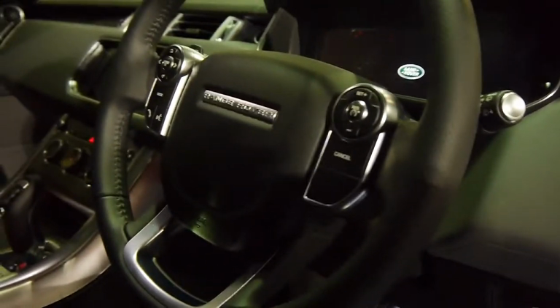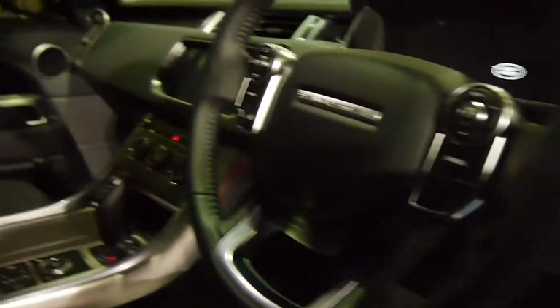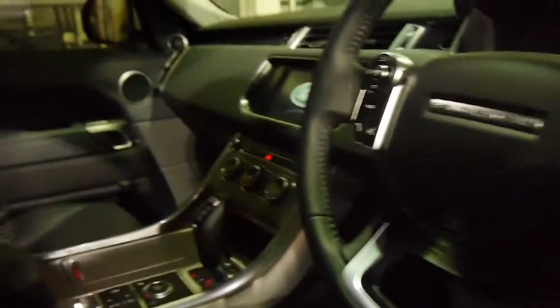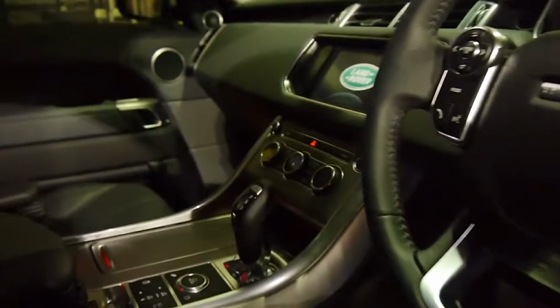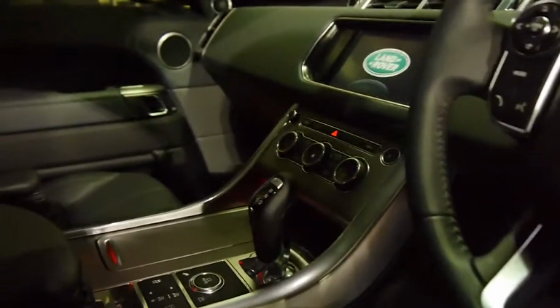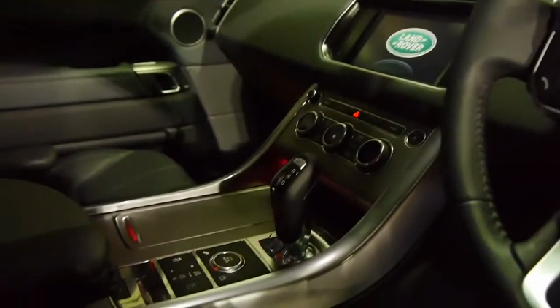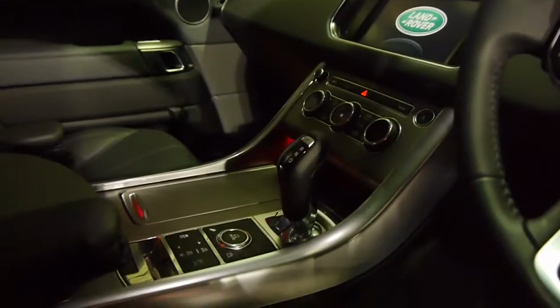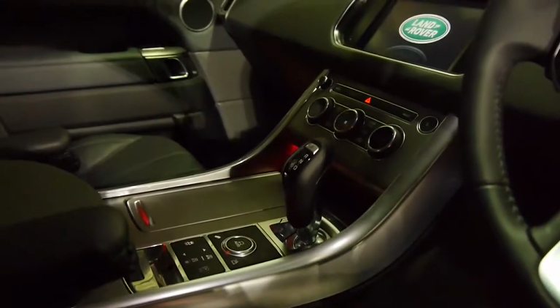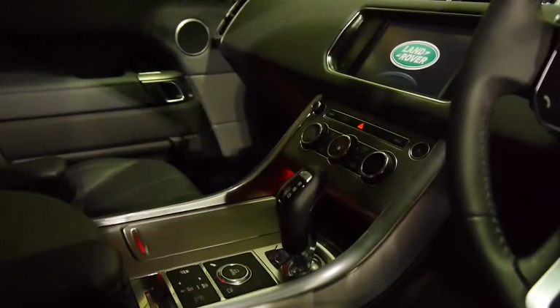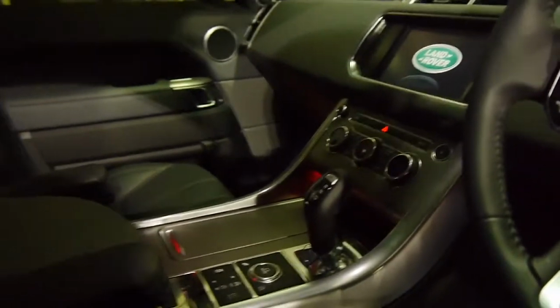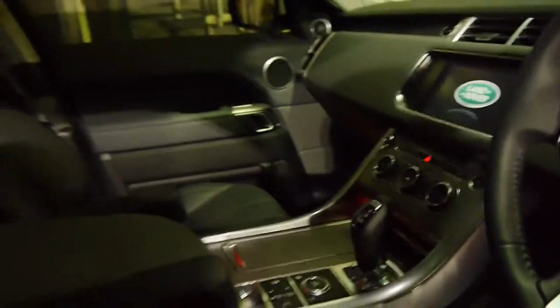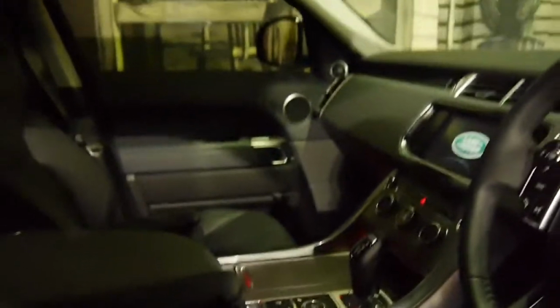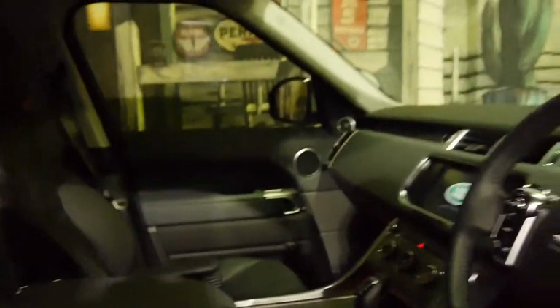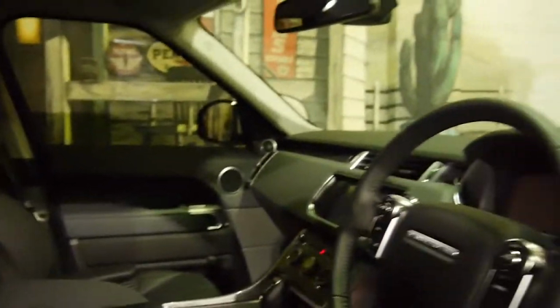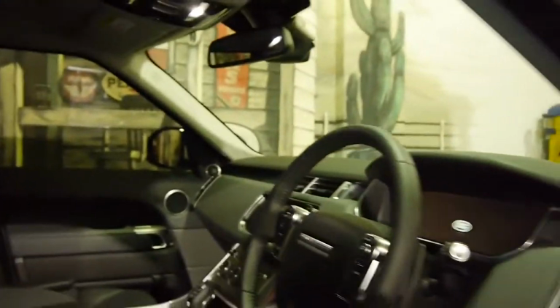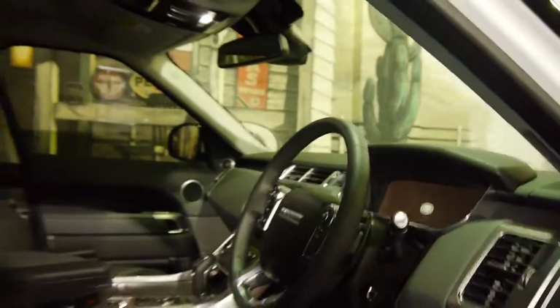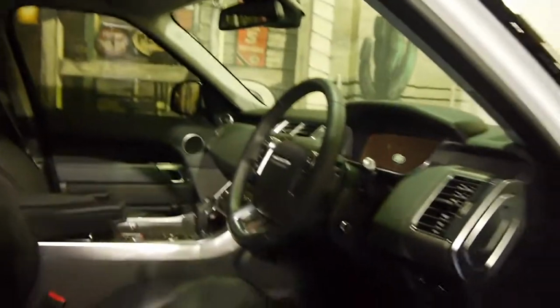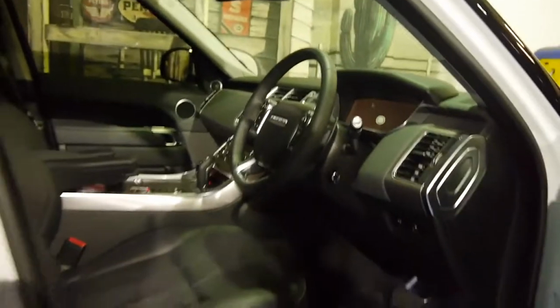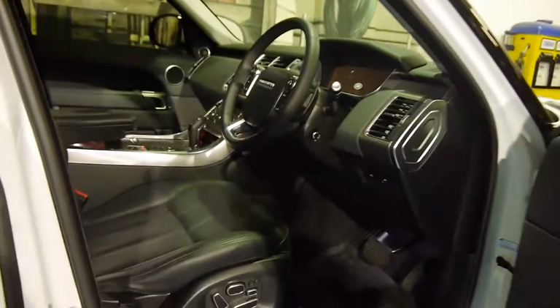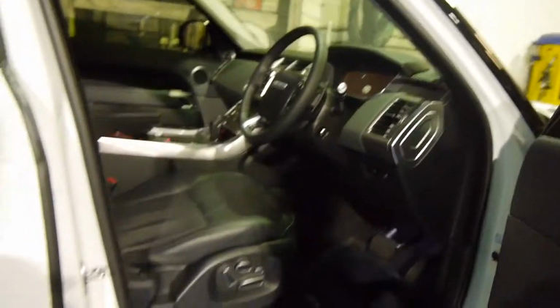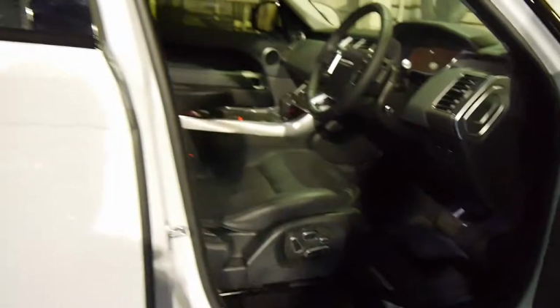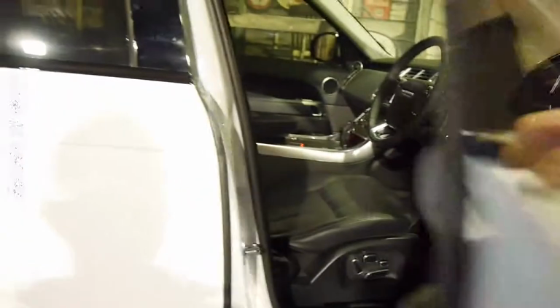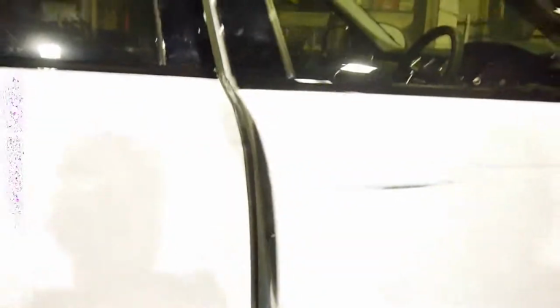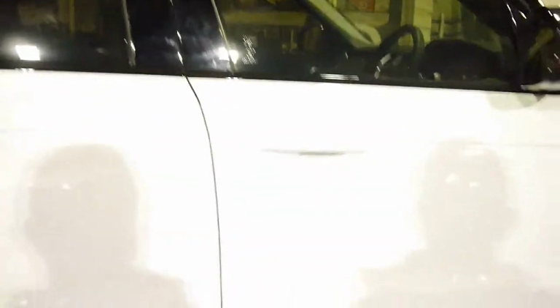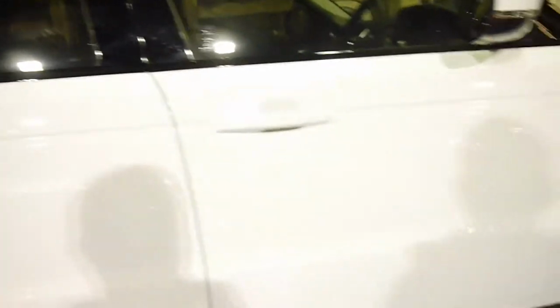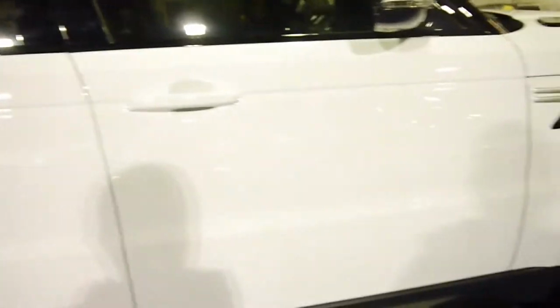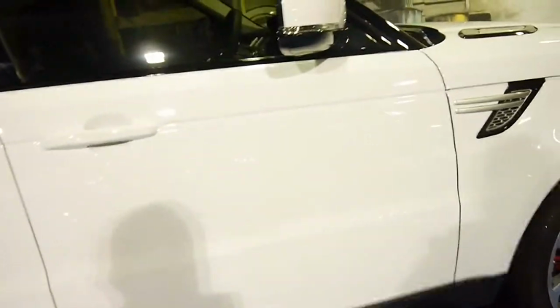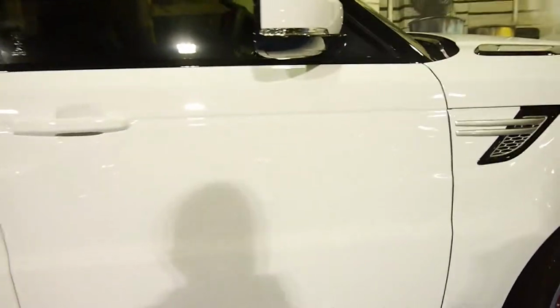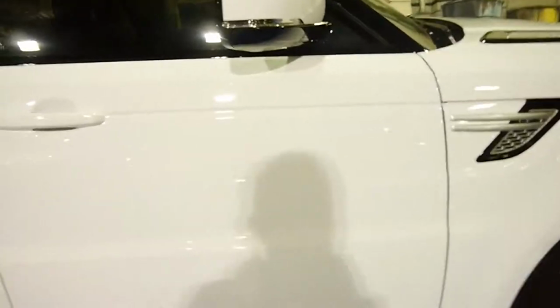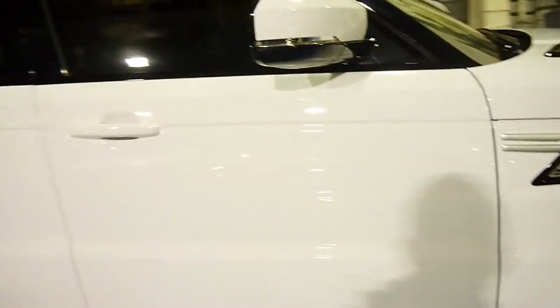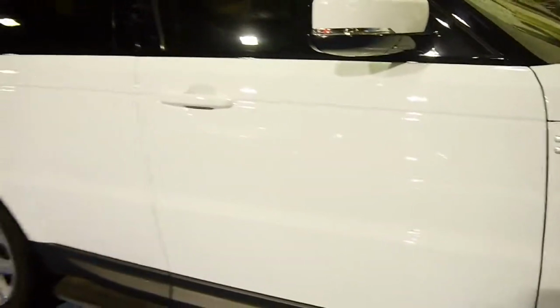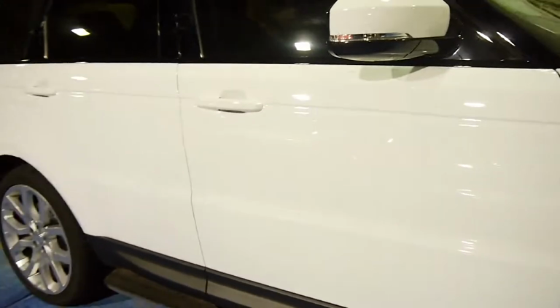A lot of you are going to be asking why the owner is selling this already. Put quite simply, his wife didn't like to drive it. She was used to a smaller Mercedes-Benz and she's decided that that's what she wants.